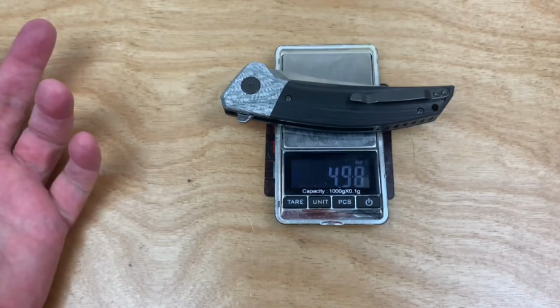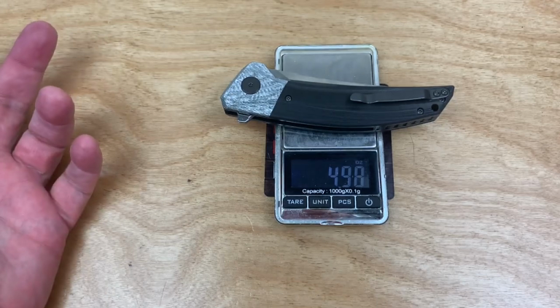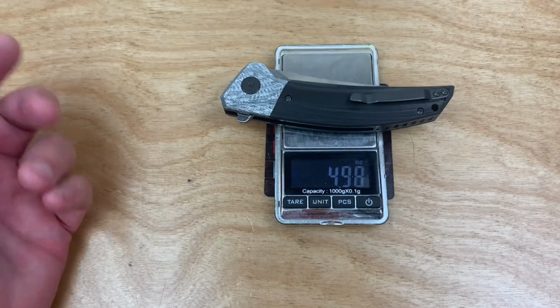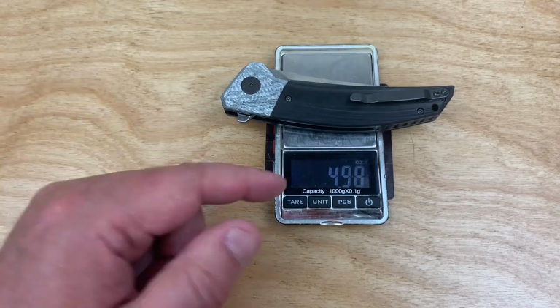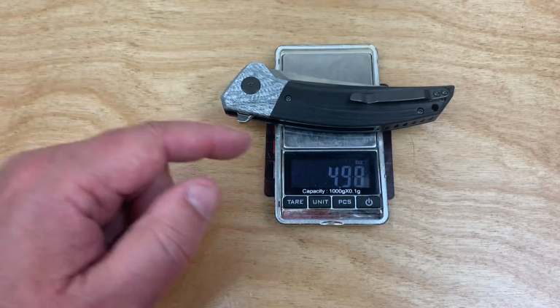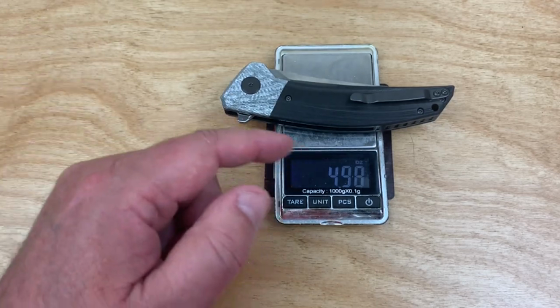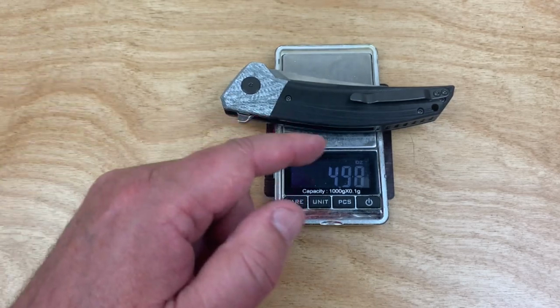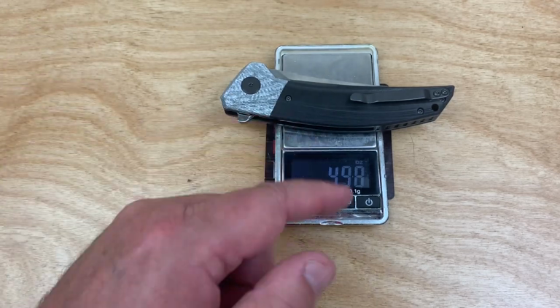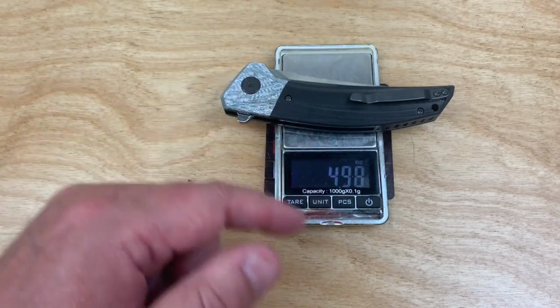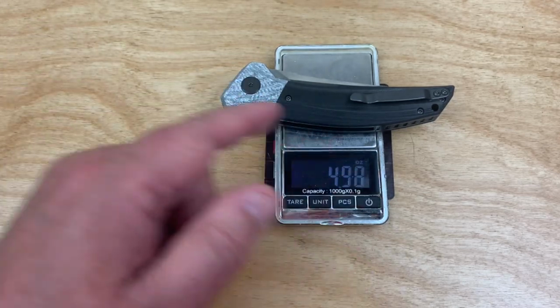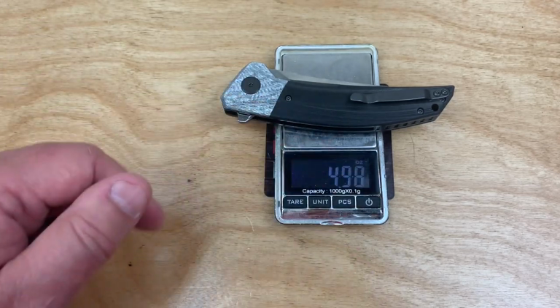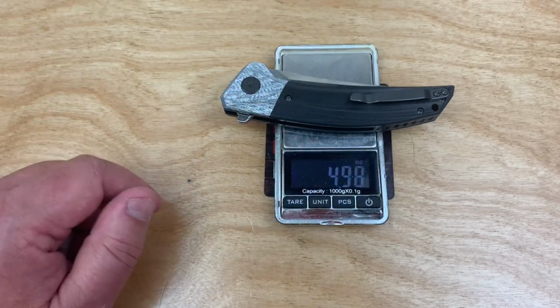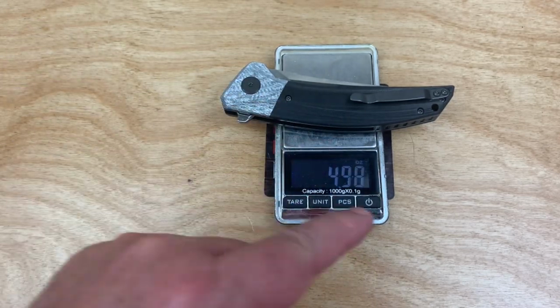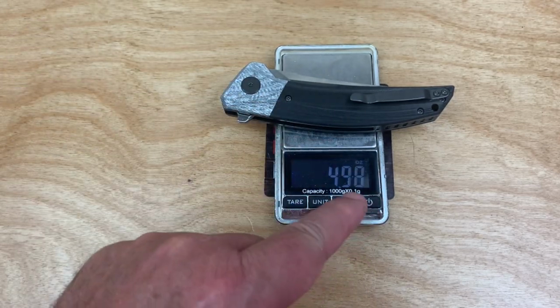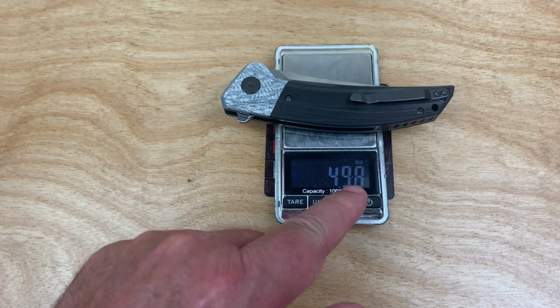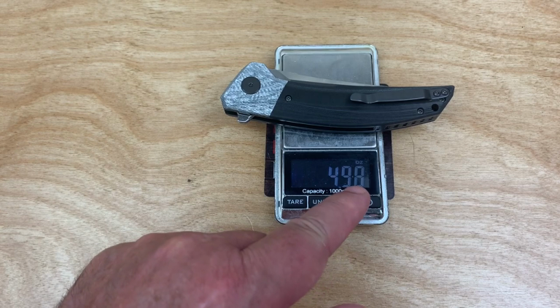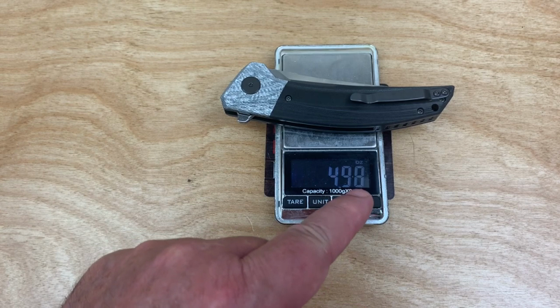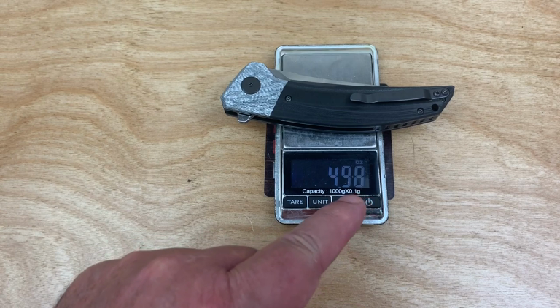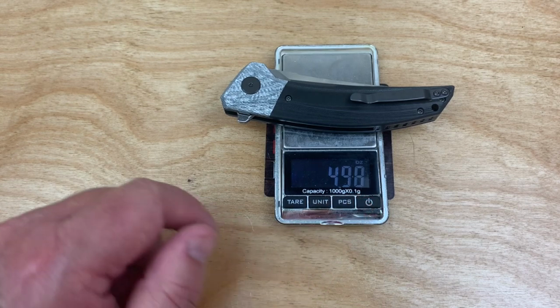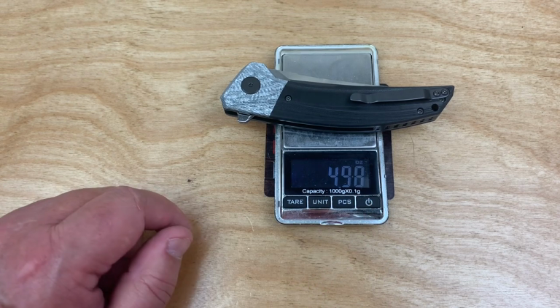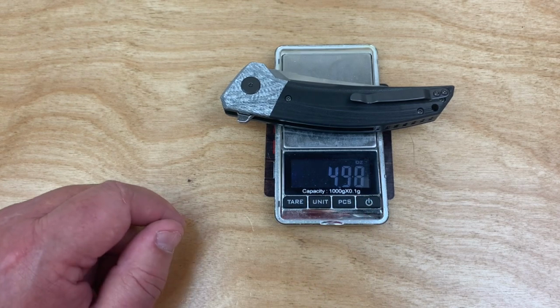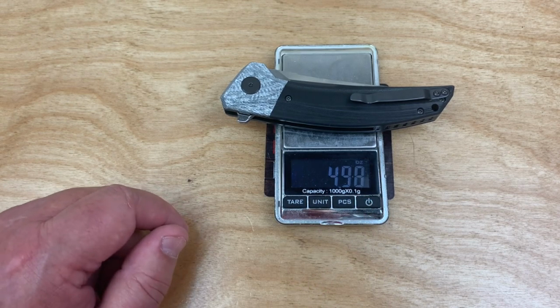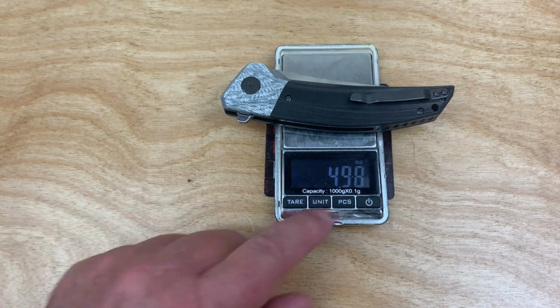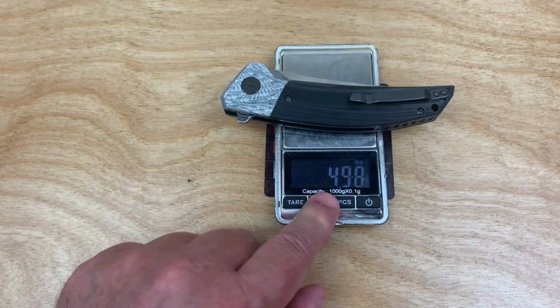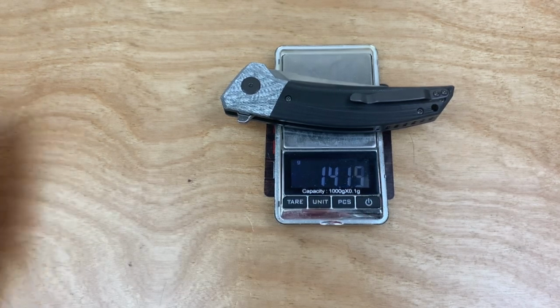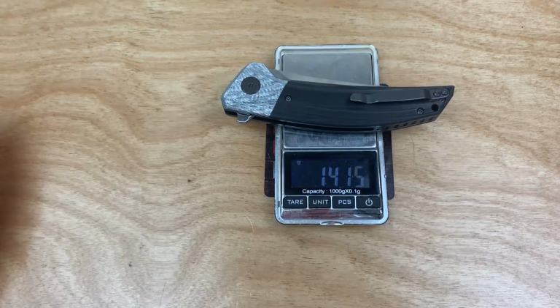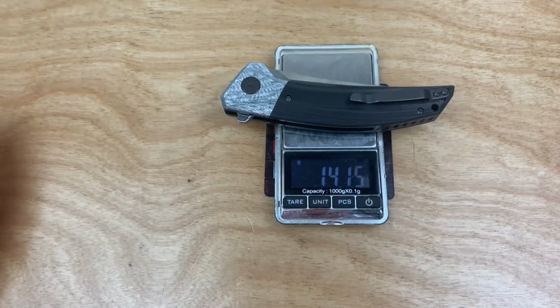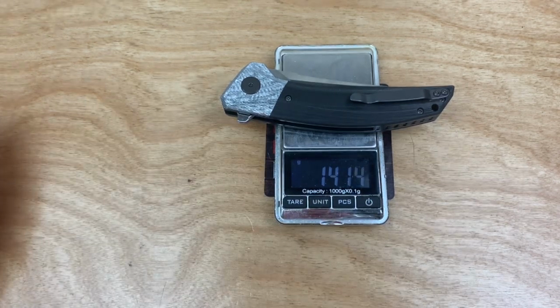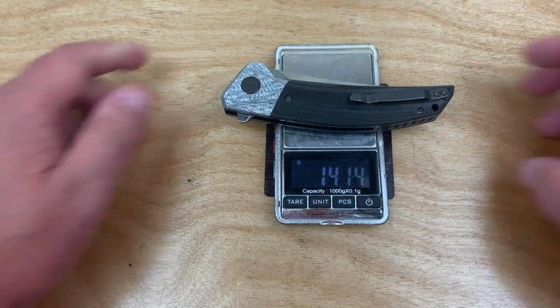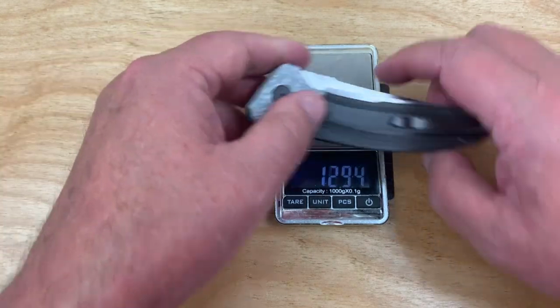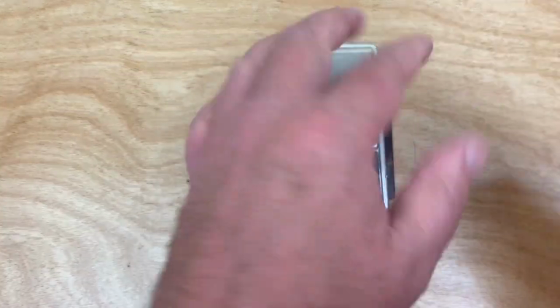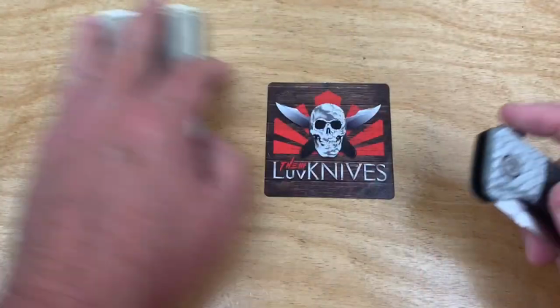Let me set my scale up to do this. It's almost five ounces — 141 grams.